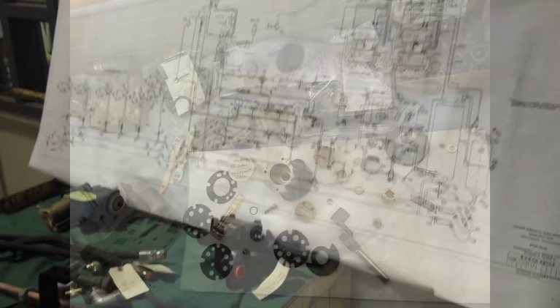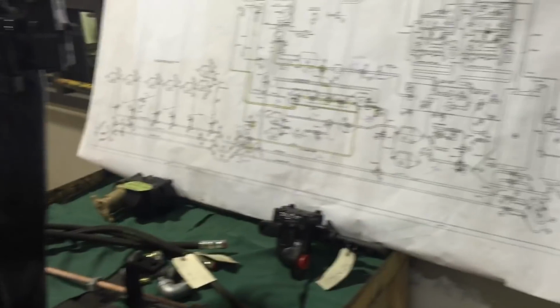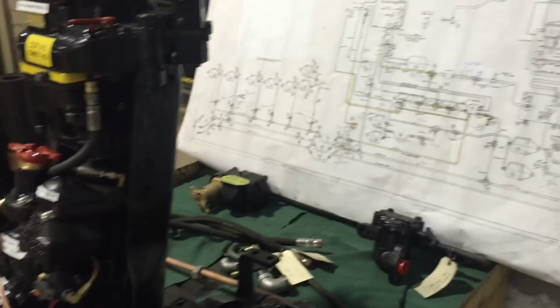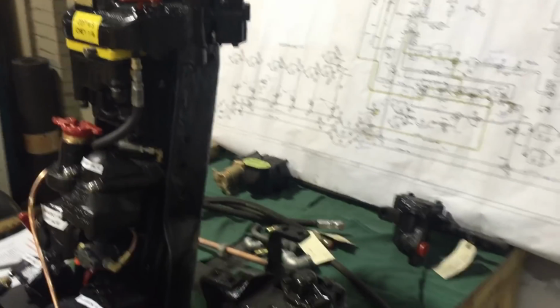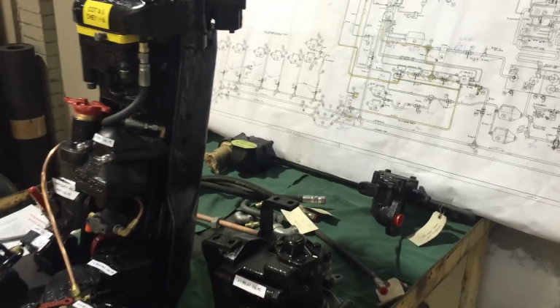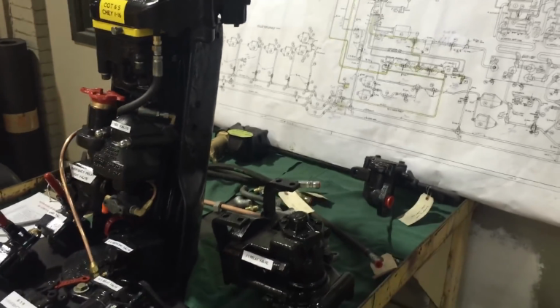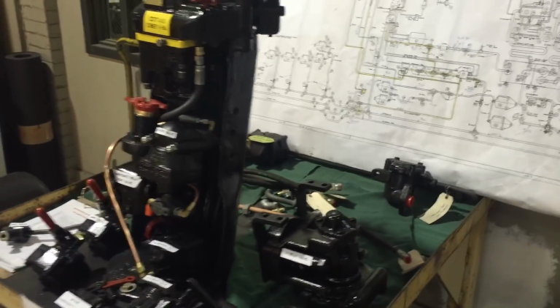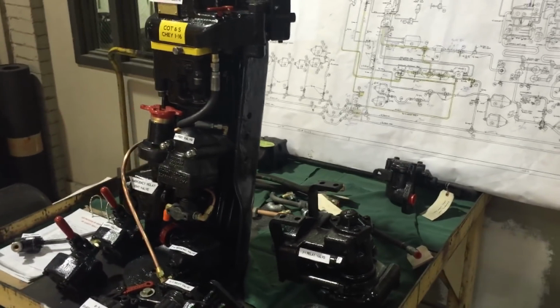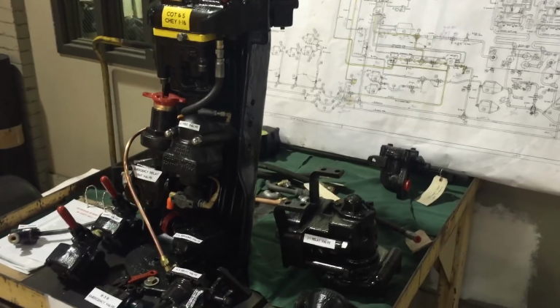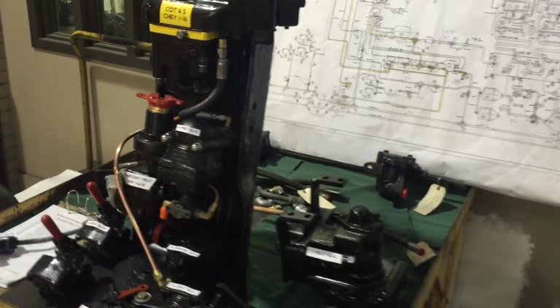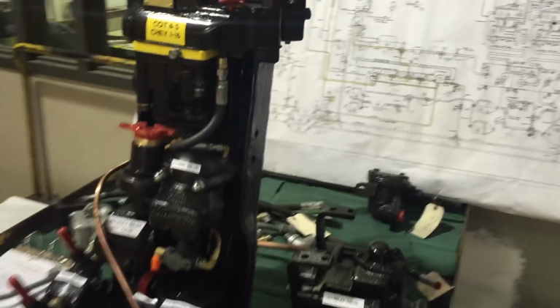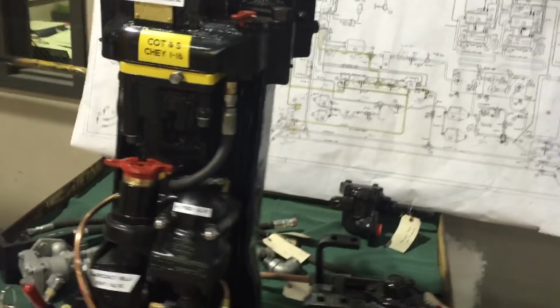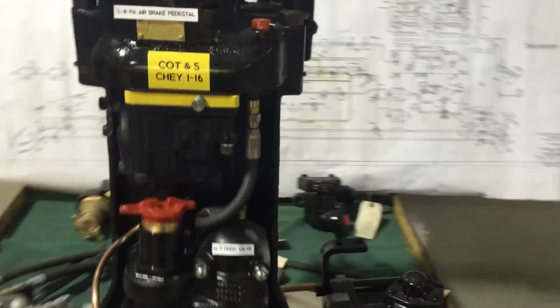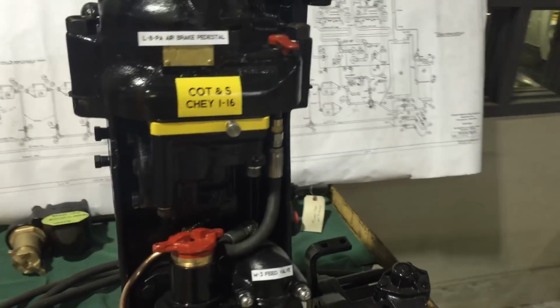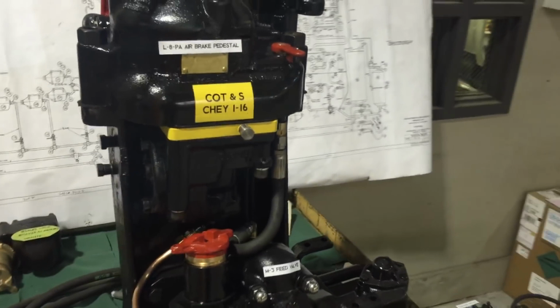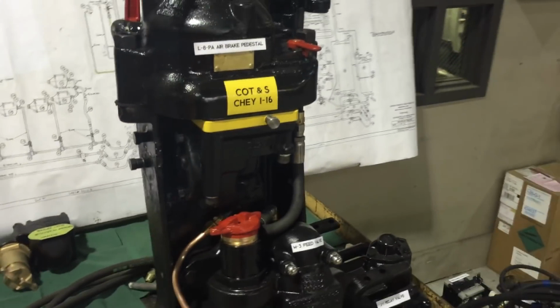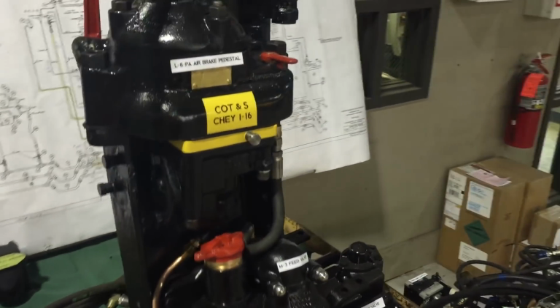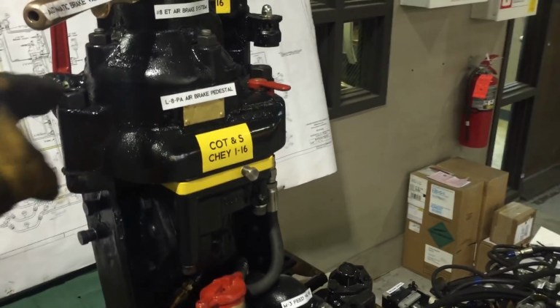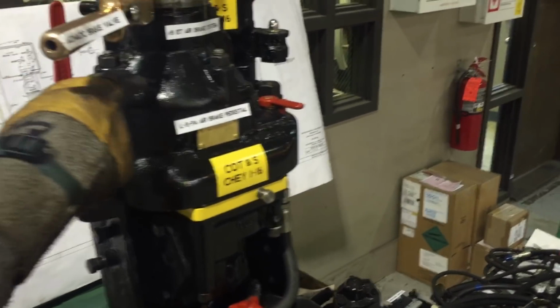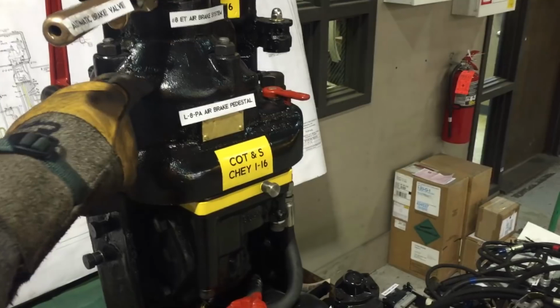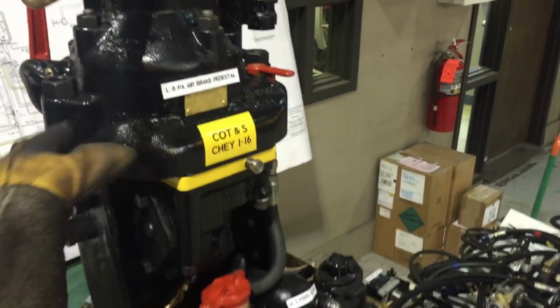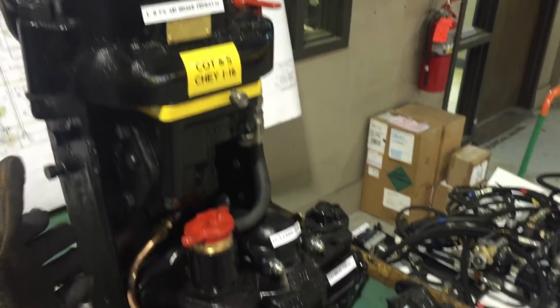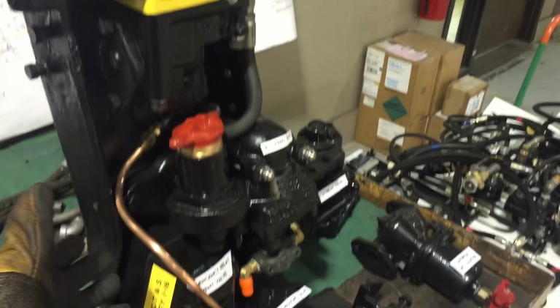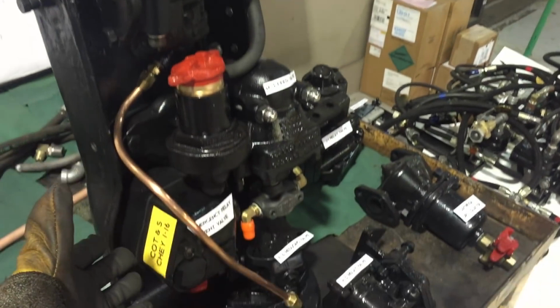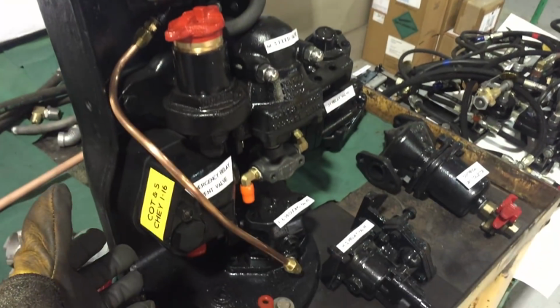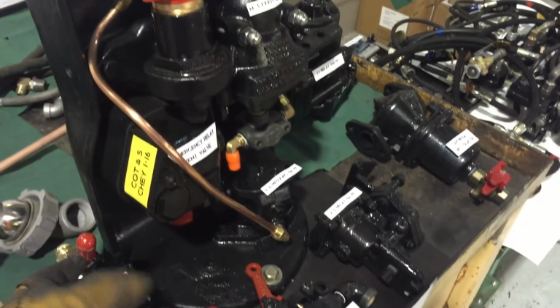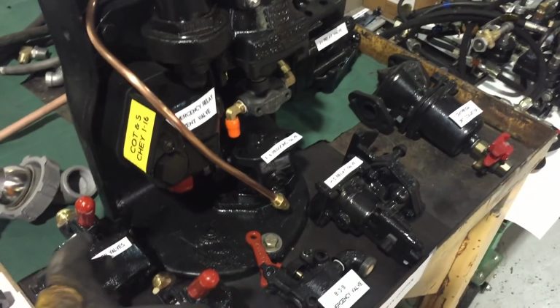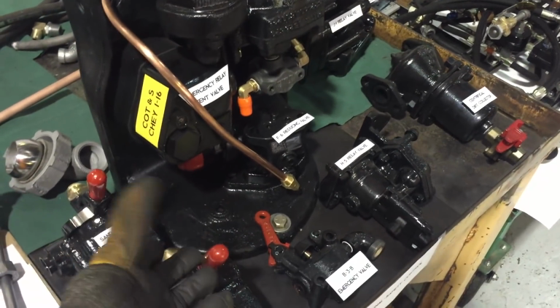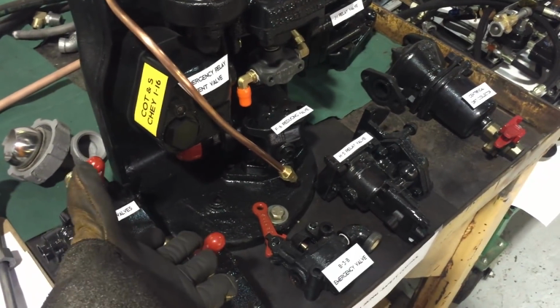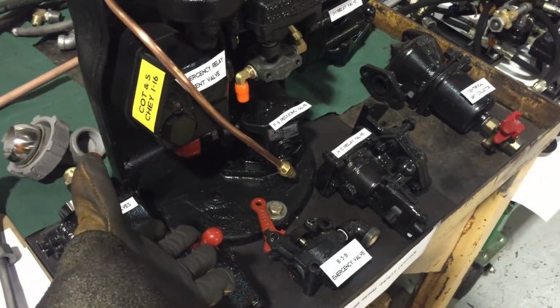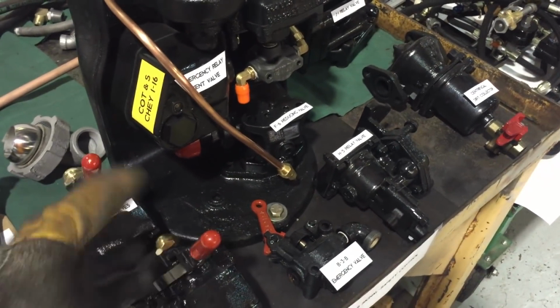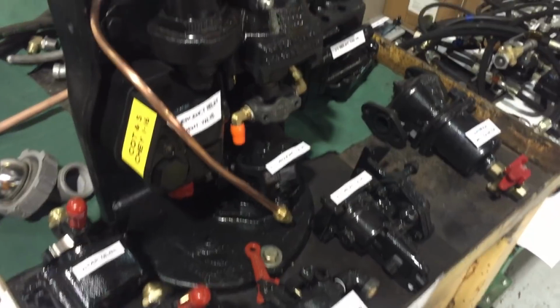On our inspection table, we have what's known as a sloping type of air brake pedestal, which serves as a pipe bracket to attach all of the features of the air brake system together in a nice, convenient location designed to be bolted to the locomotive cab floor.